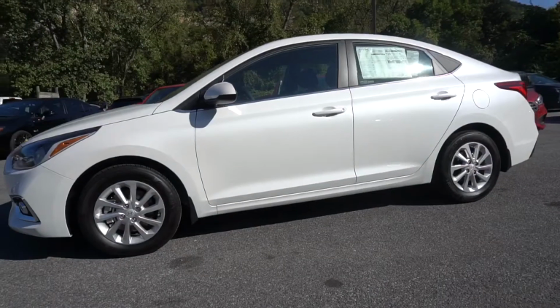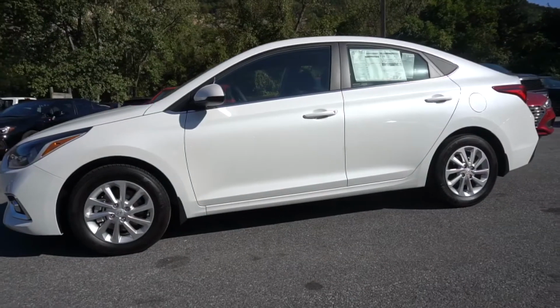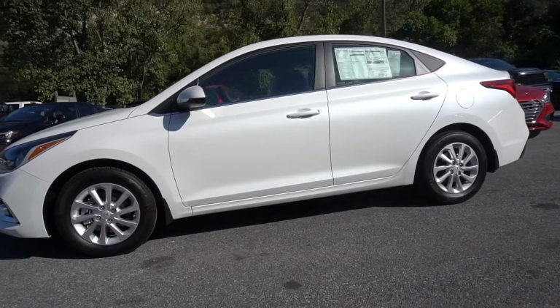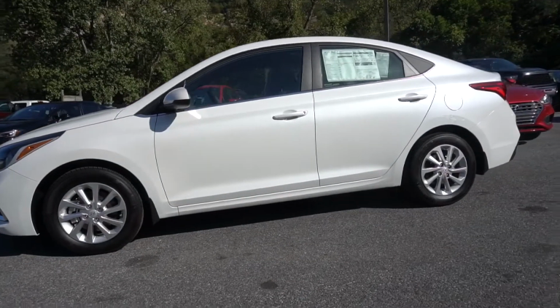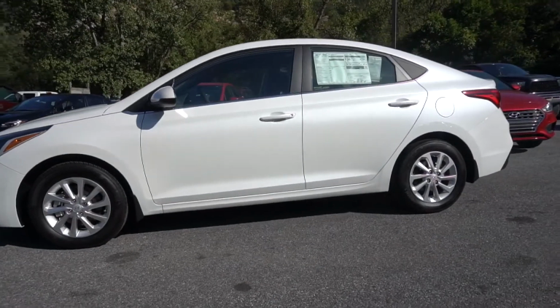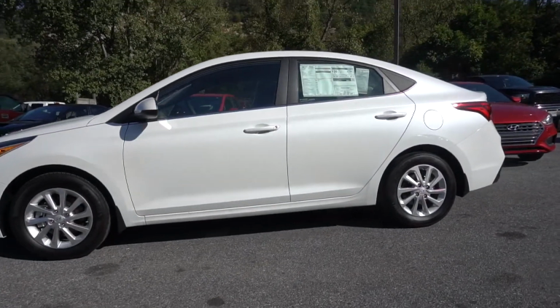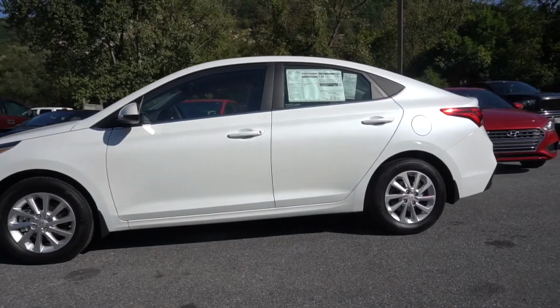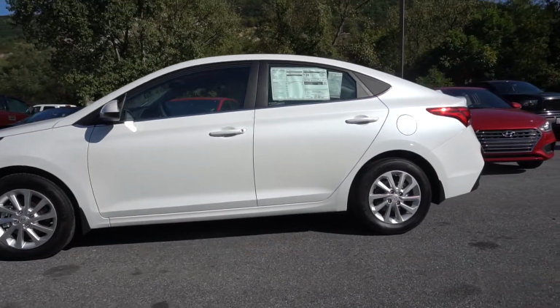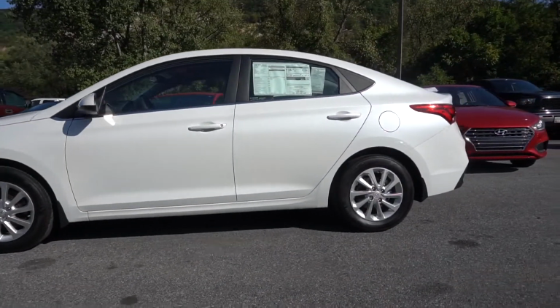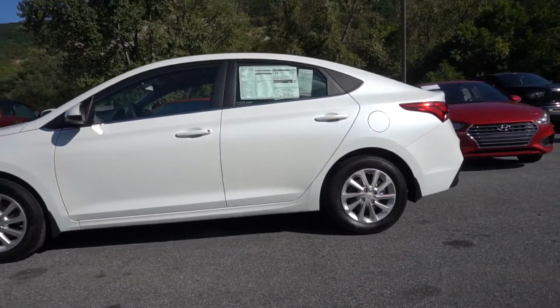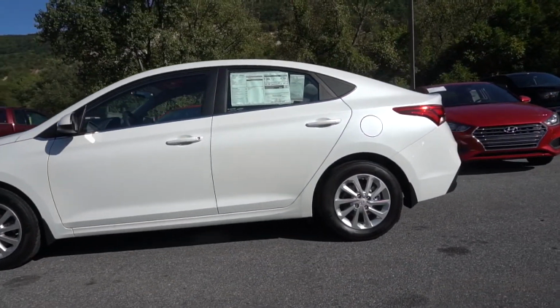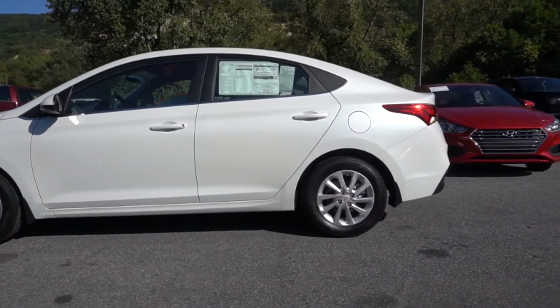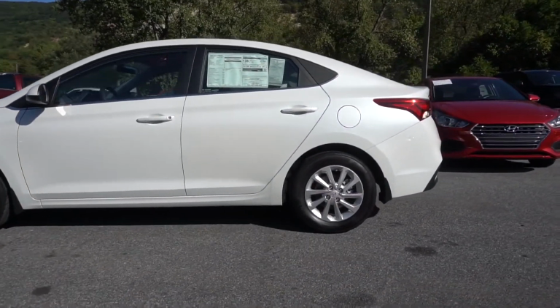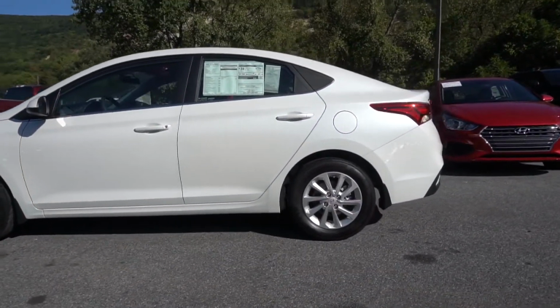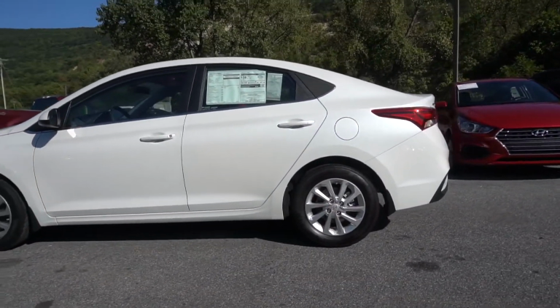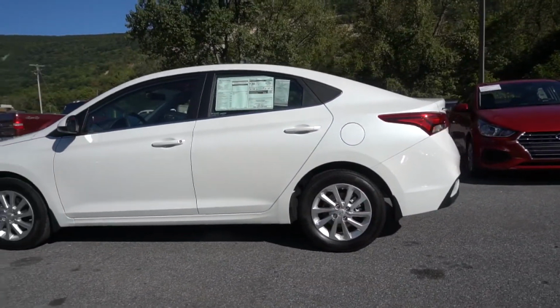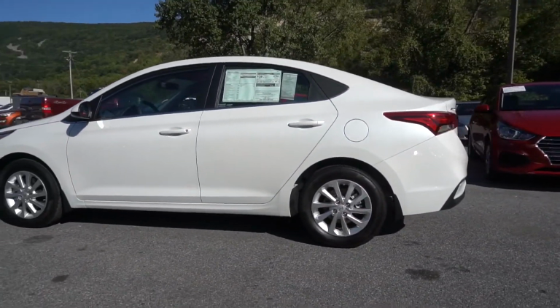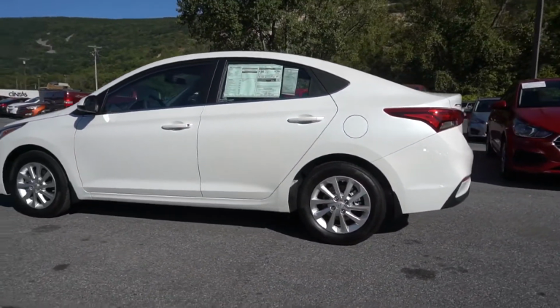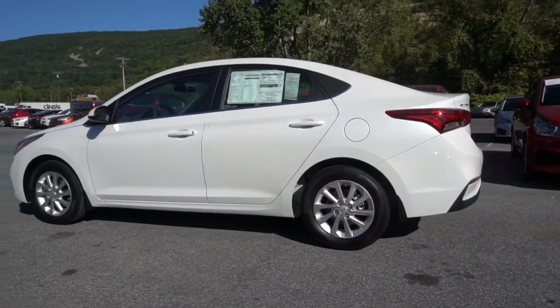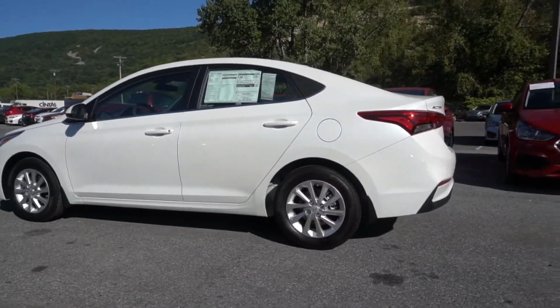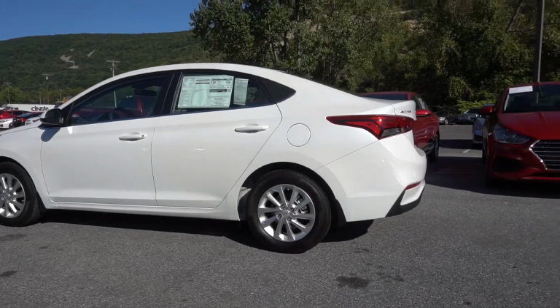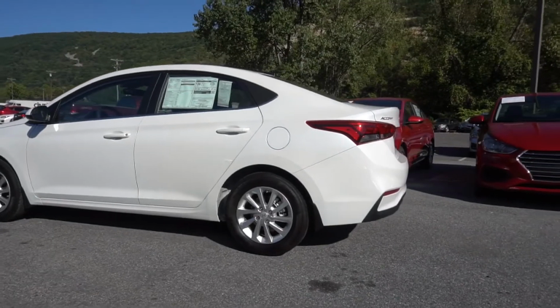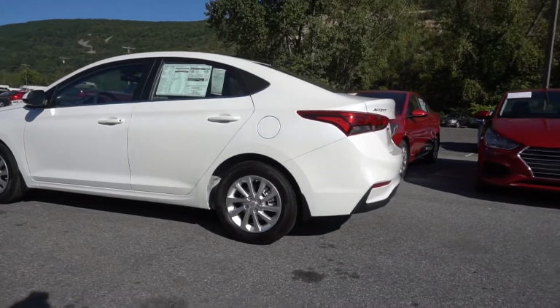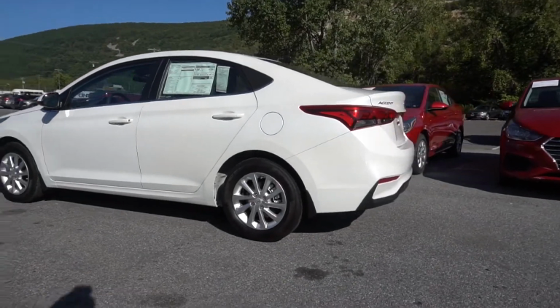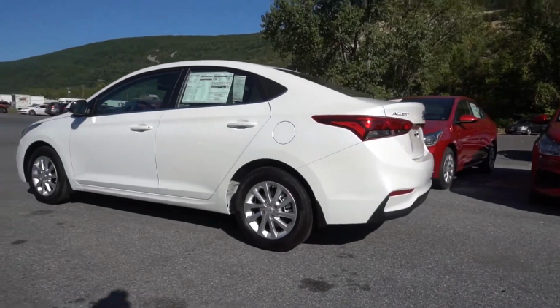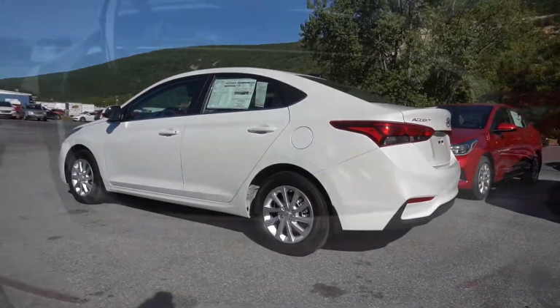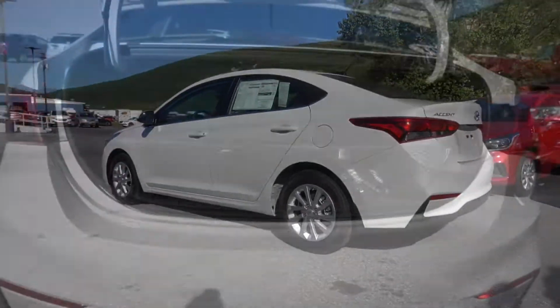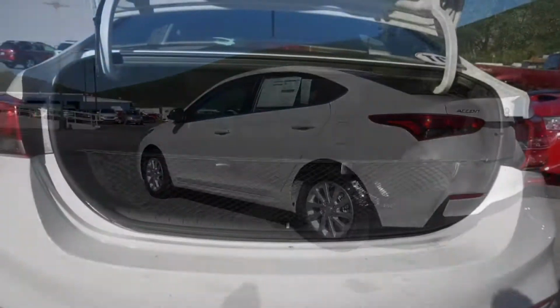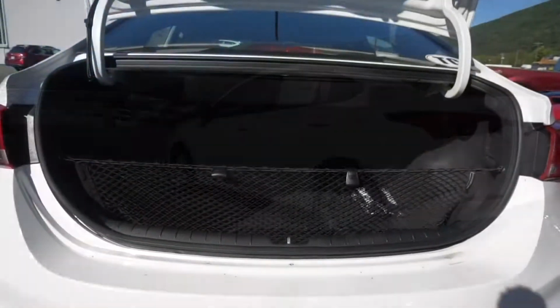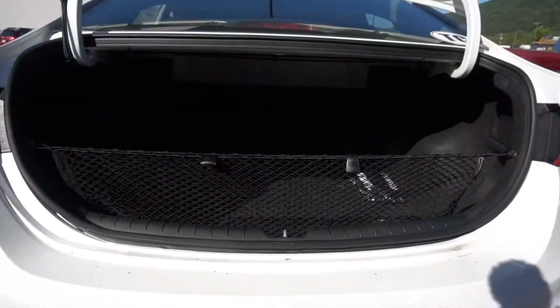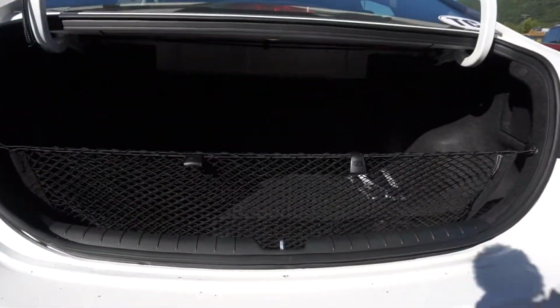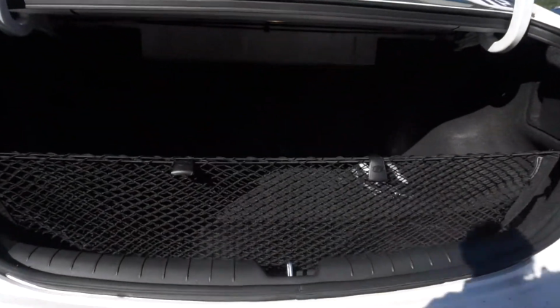The Accent has an EPA rating of 33 miles per gallon city, 41 miles per gallon highway, and a combined 36 miles per gallon.